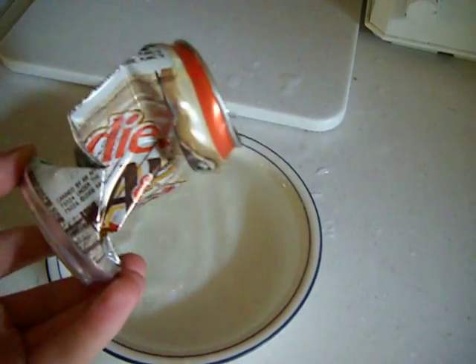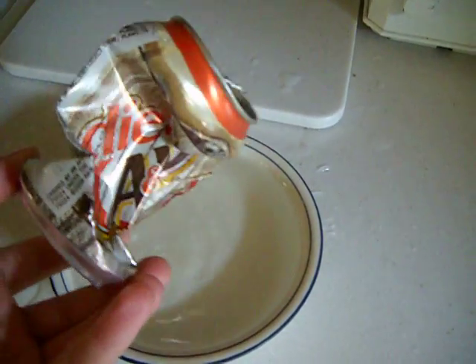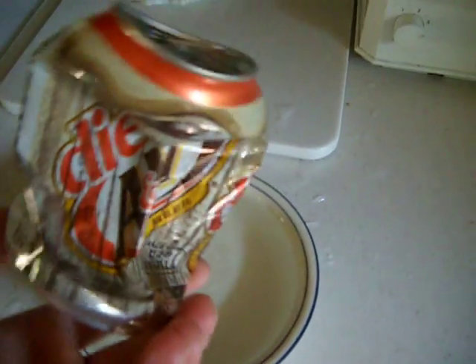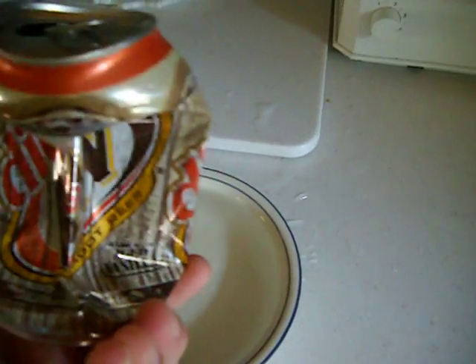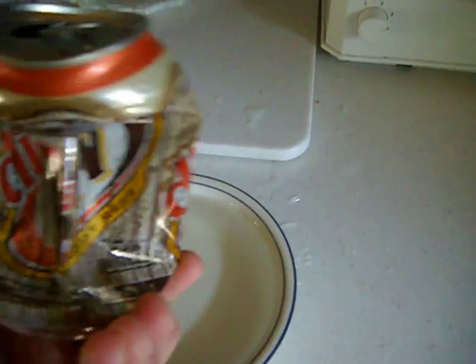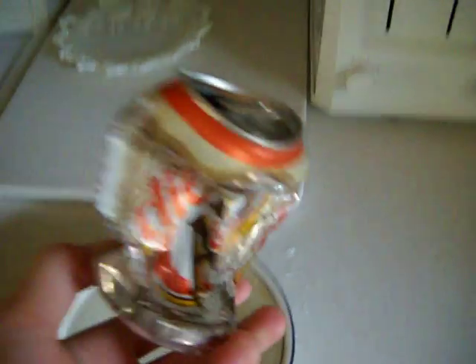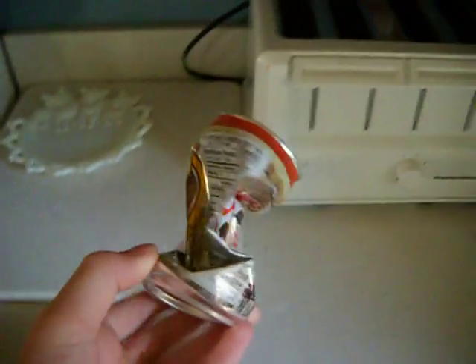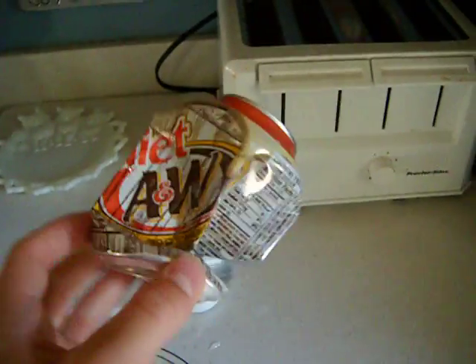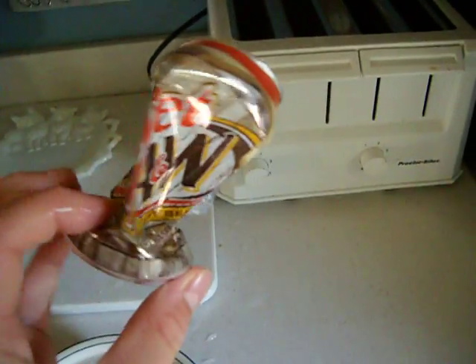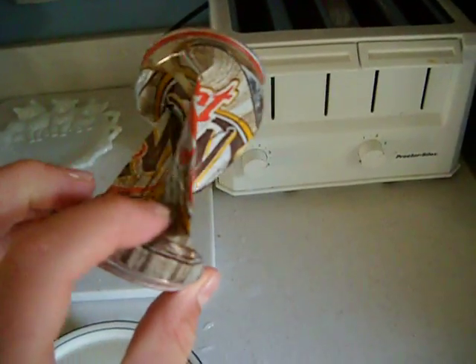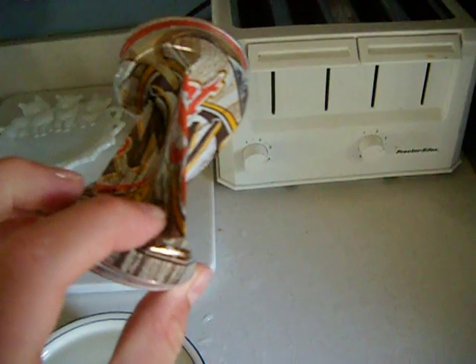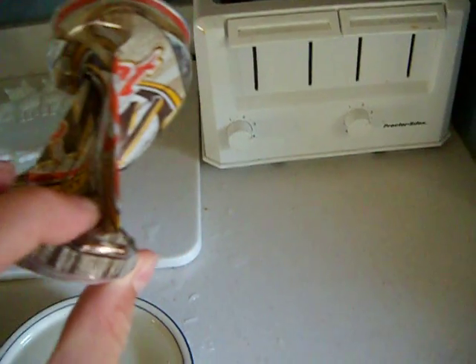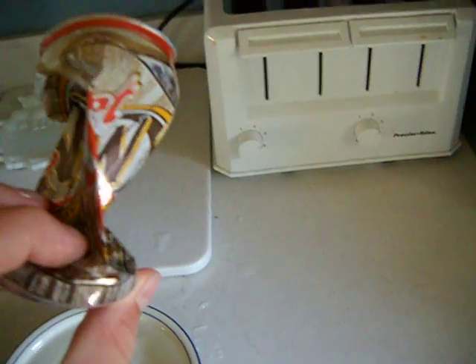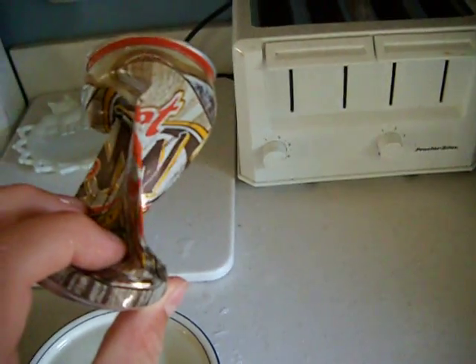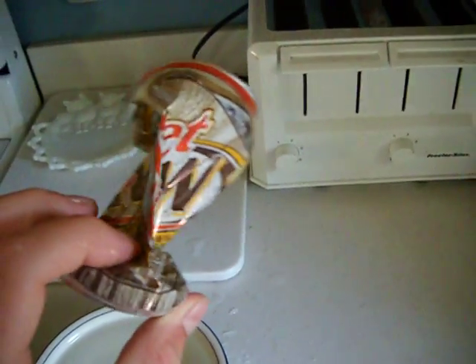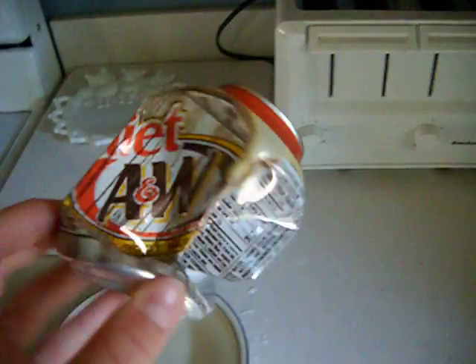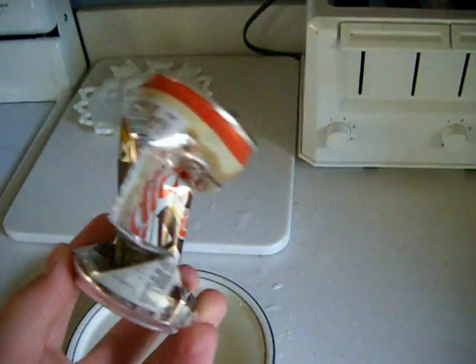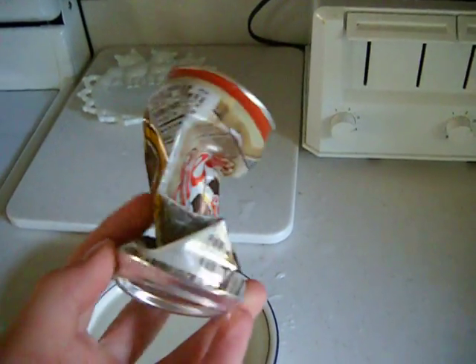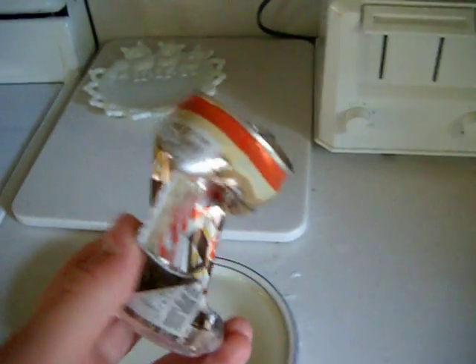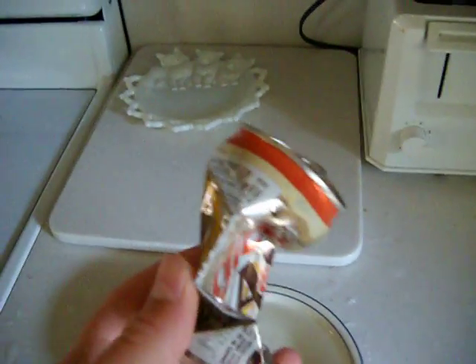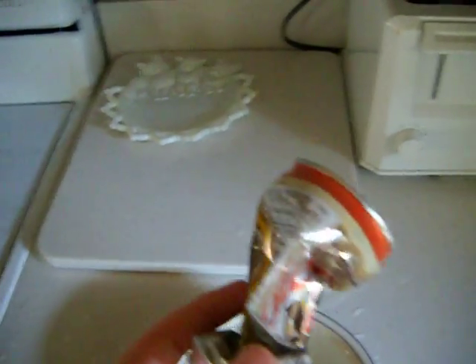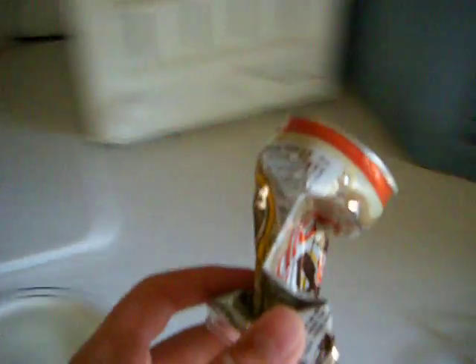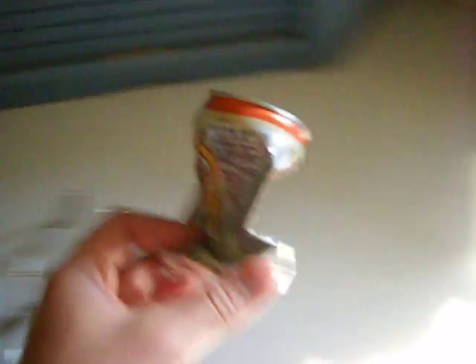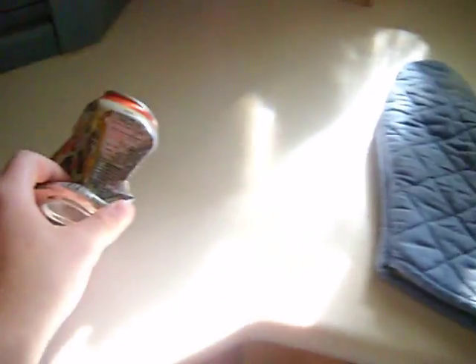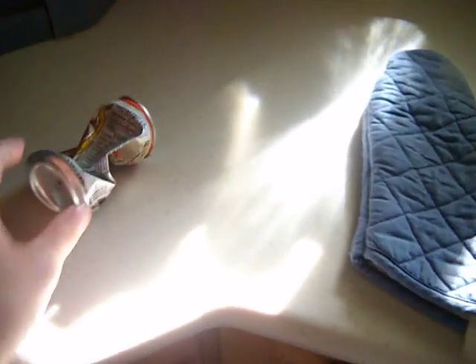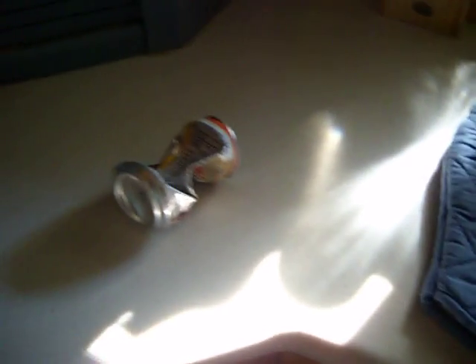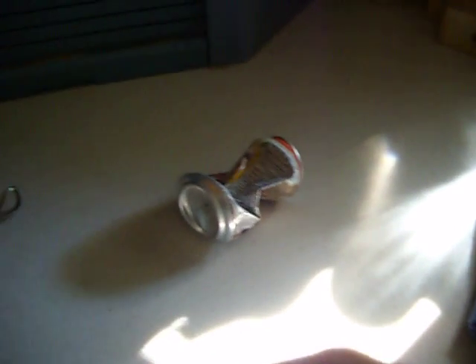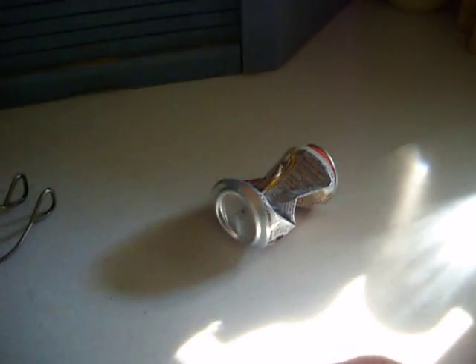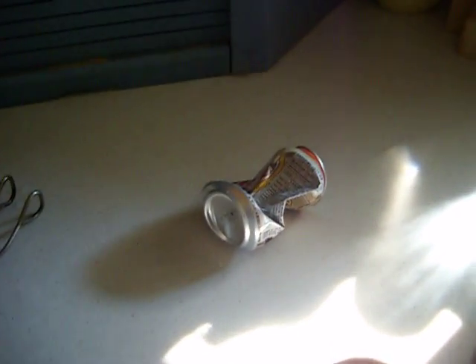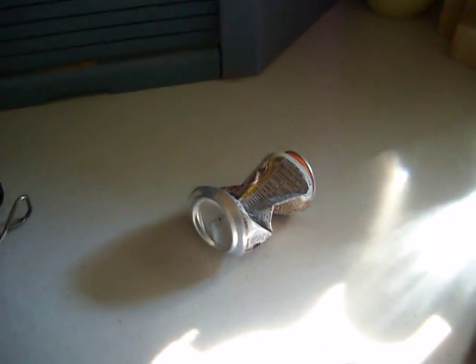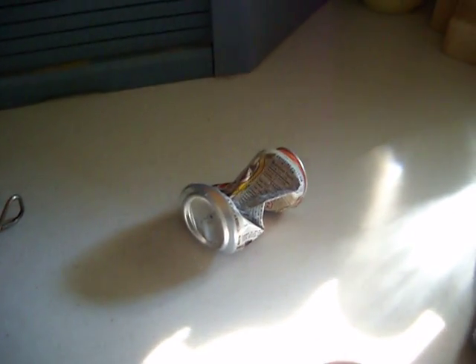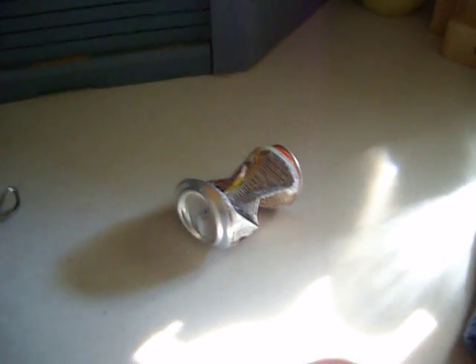Very simple. Very amazing. And that is how you implode a soda can — the scientific way.